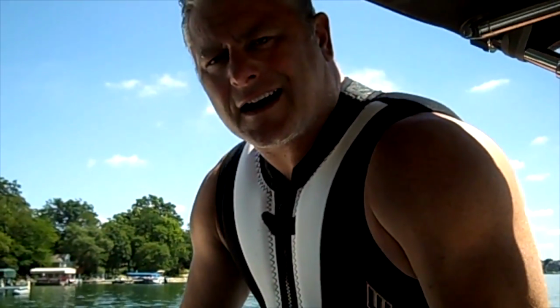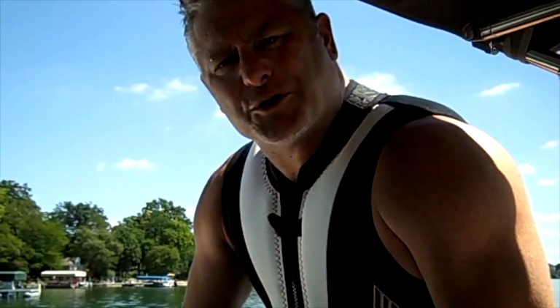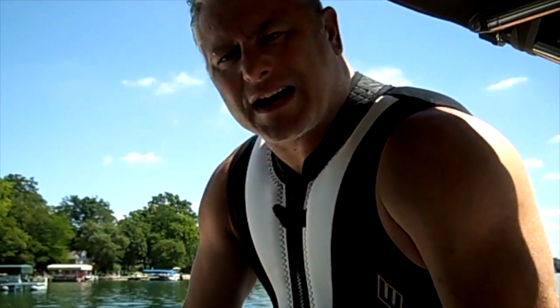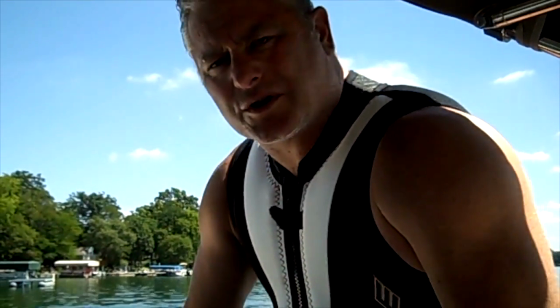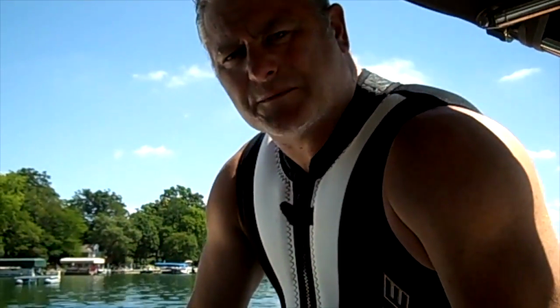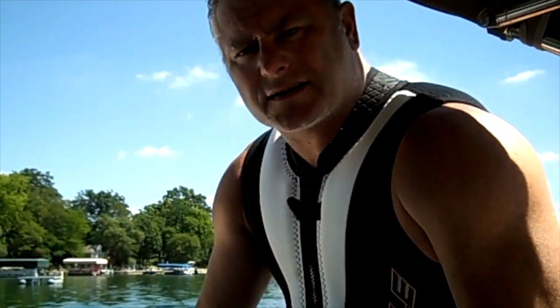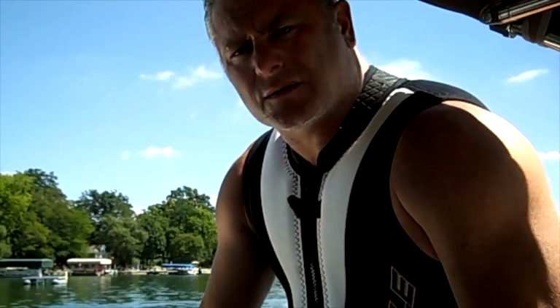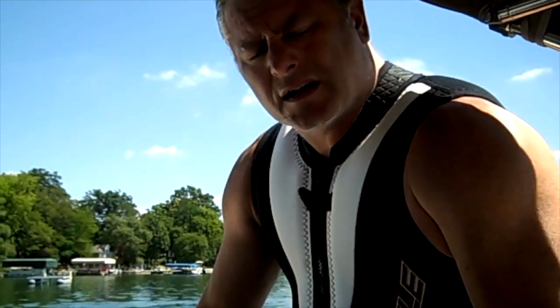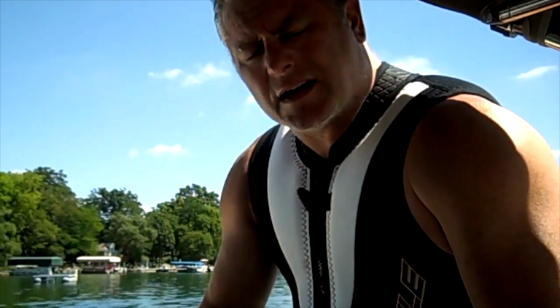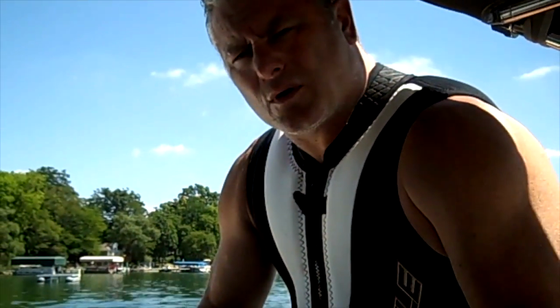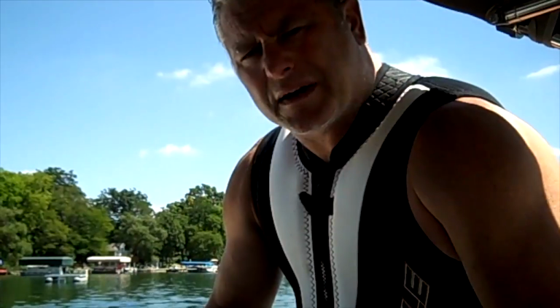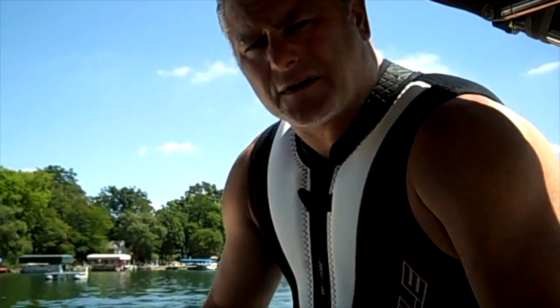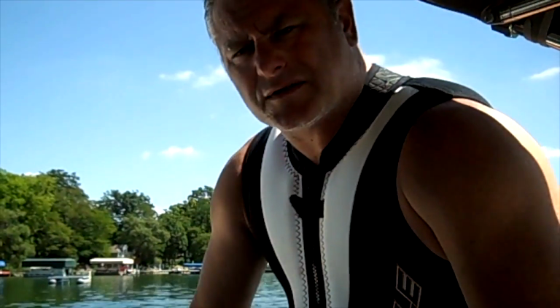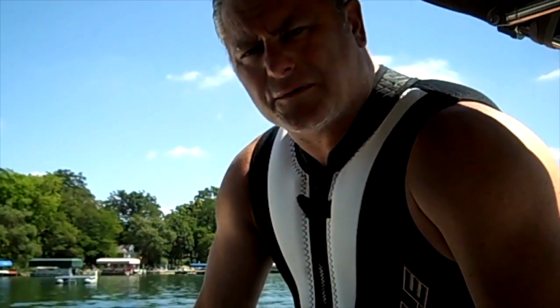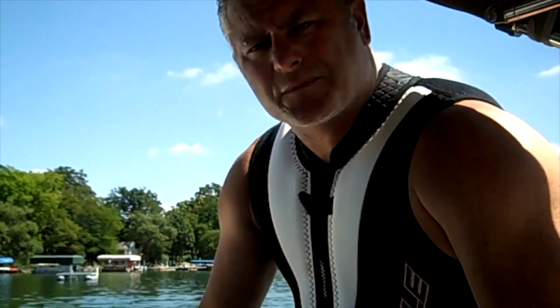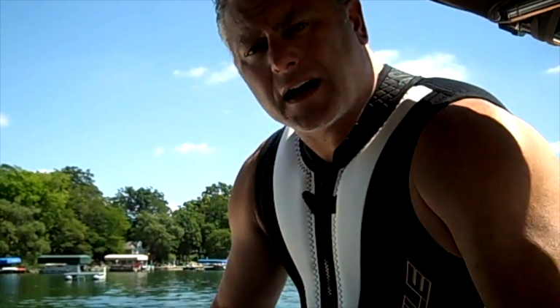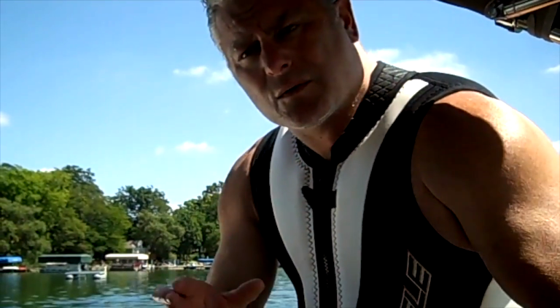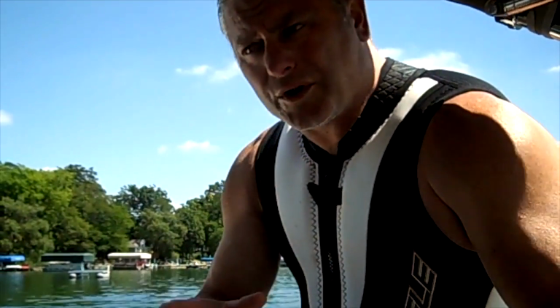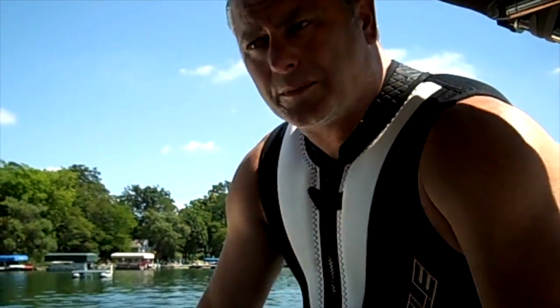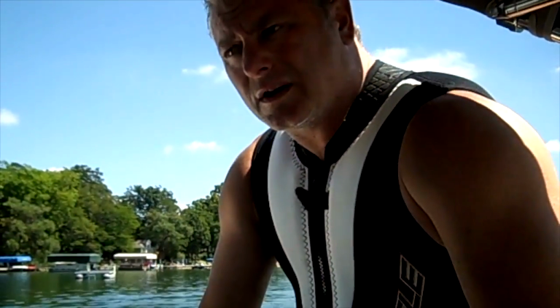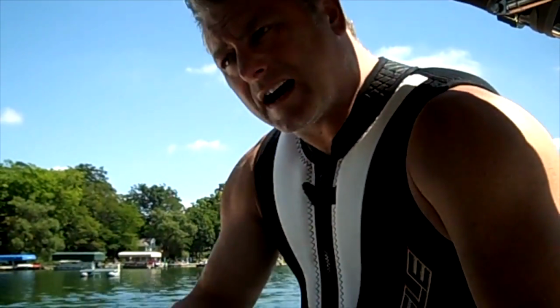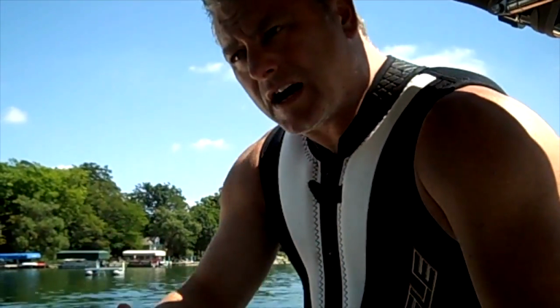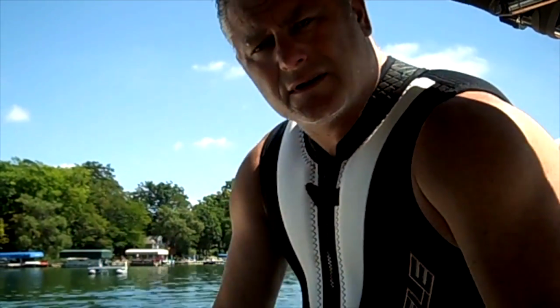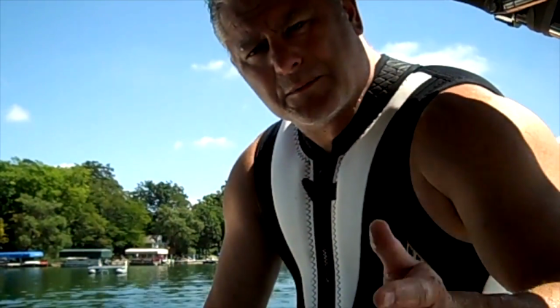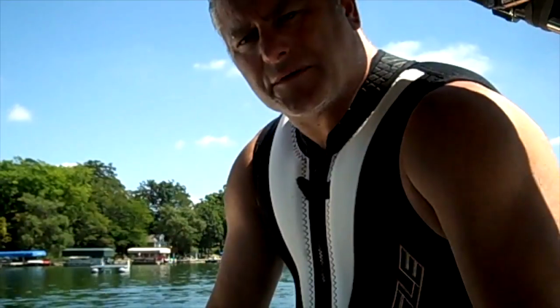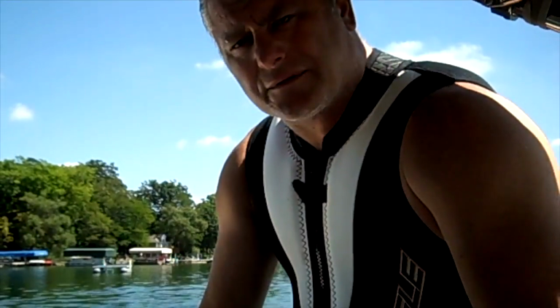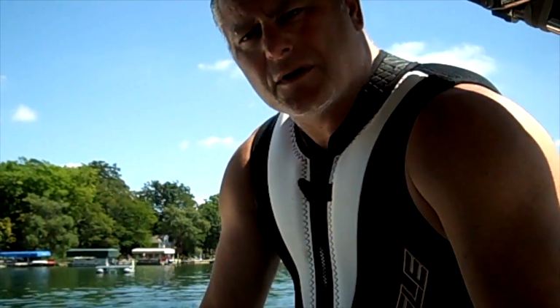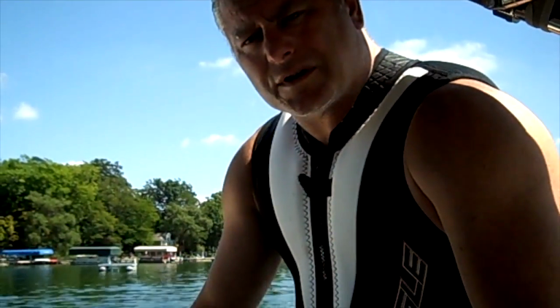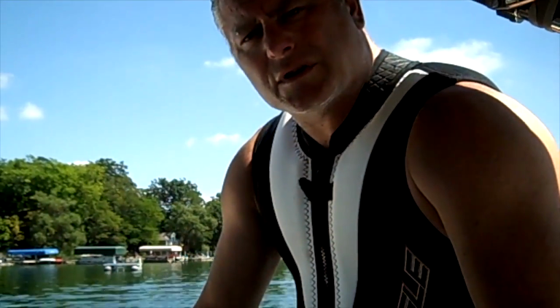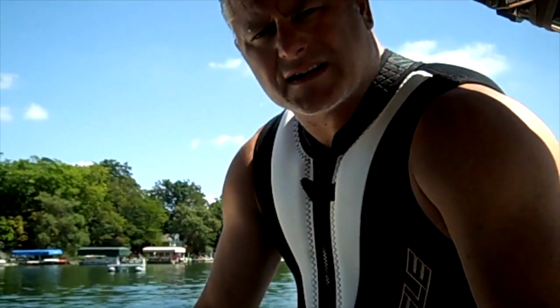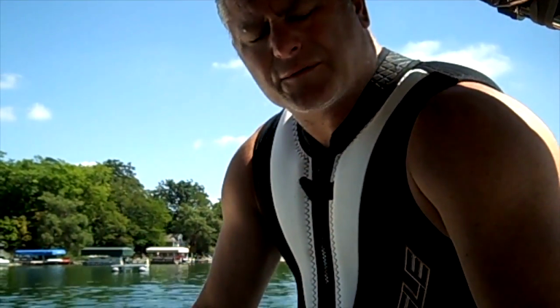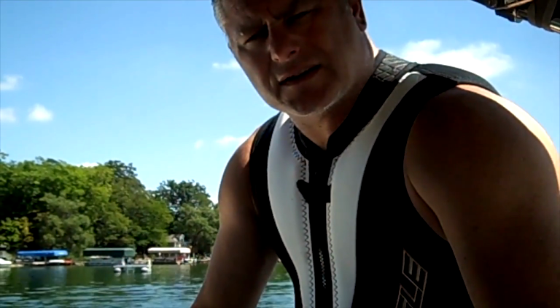Hi, I'm Dirk with Action Water Sports and Fine Lake Ski School. Today we're going to go over the basic fundamentals of barefooting. With the help of Zach, our driver, and Mitch, our photographer, we're going to see if we can present that opportunity today.